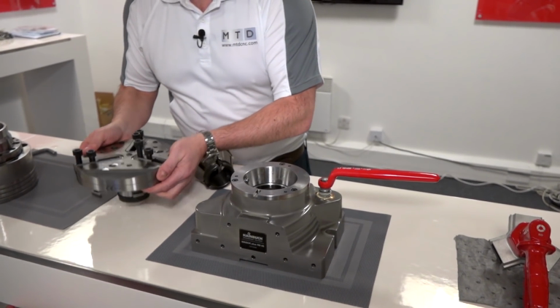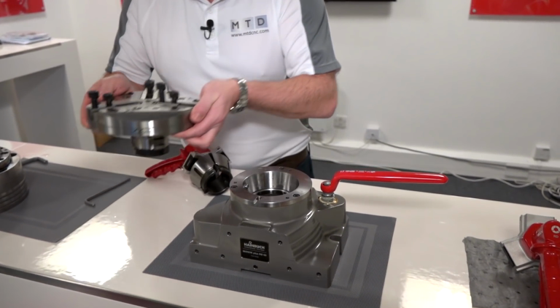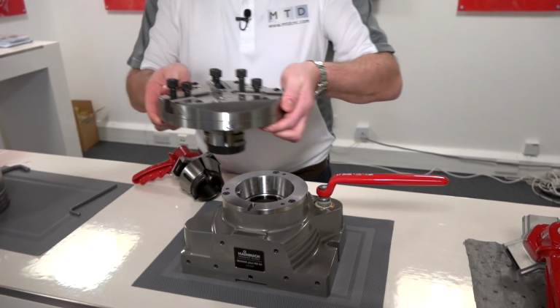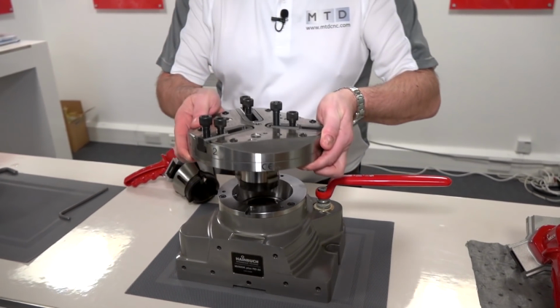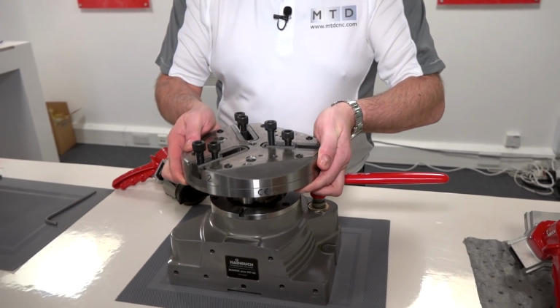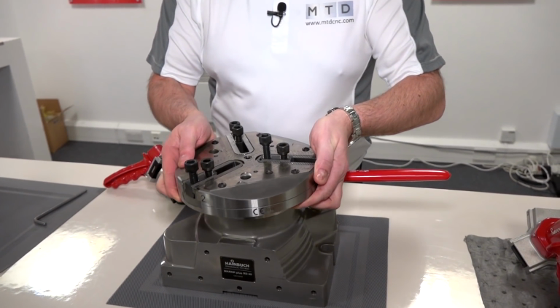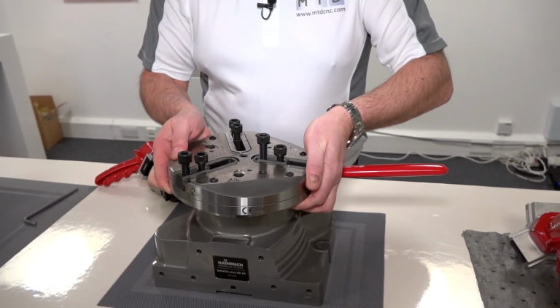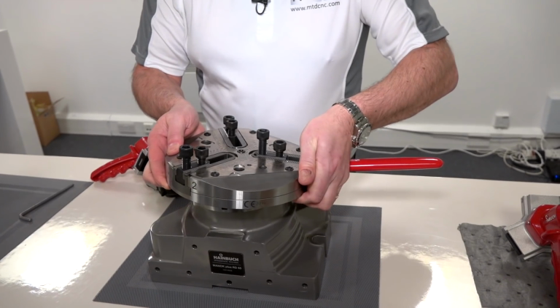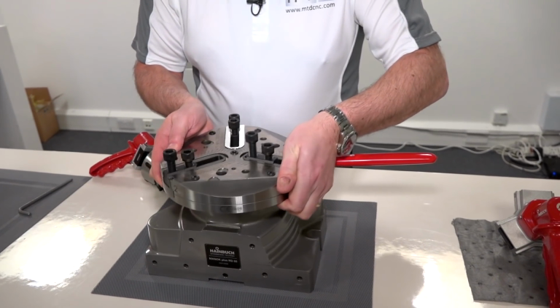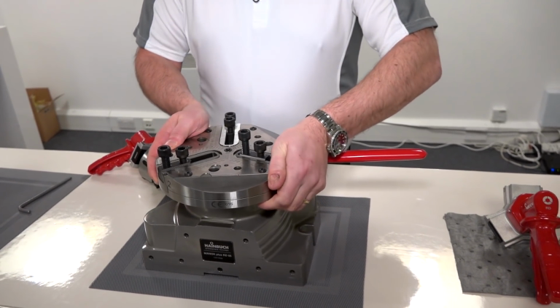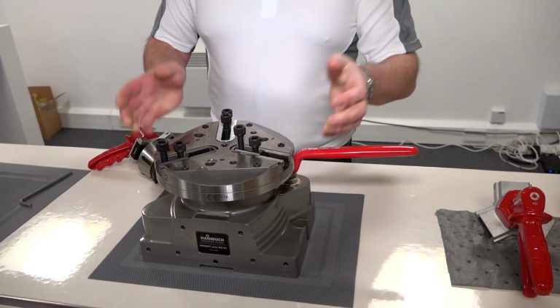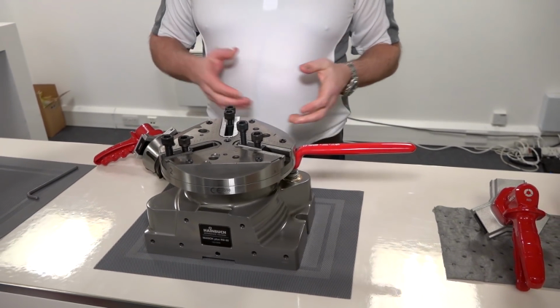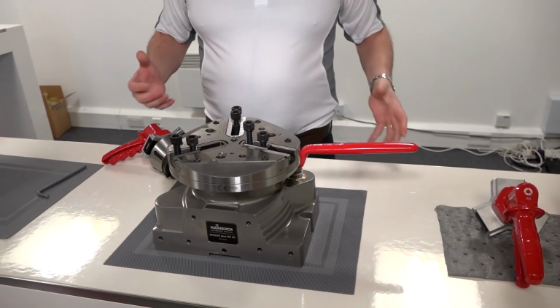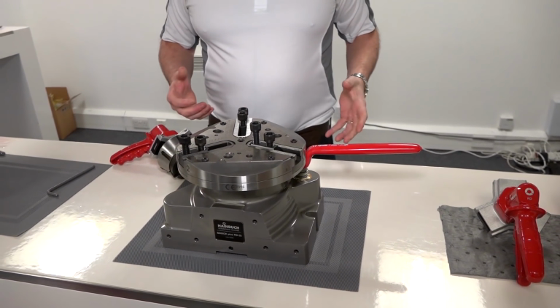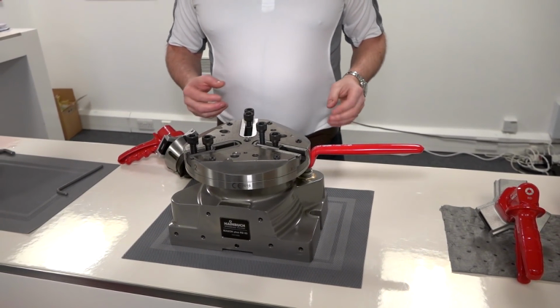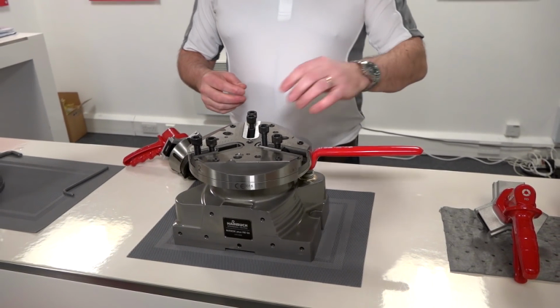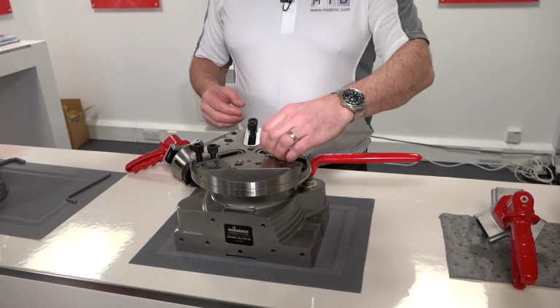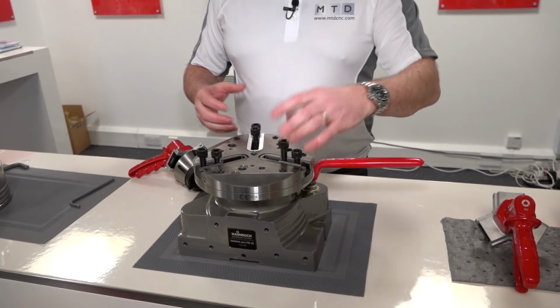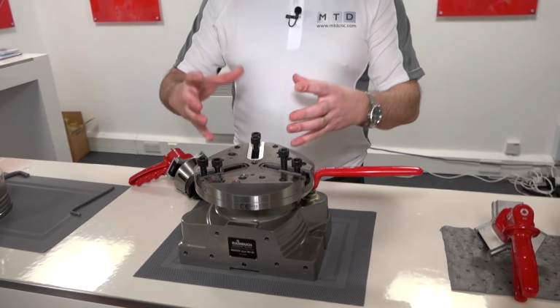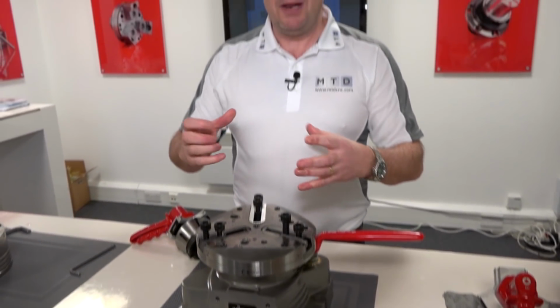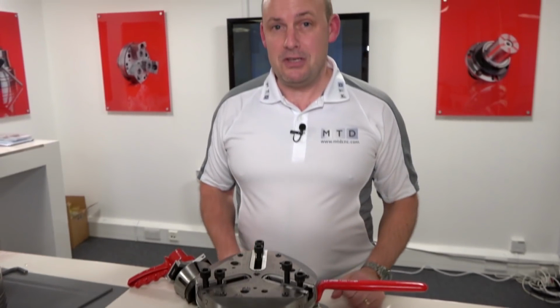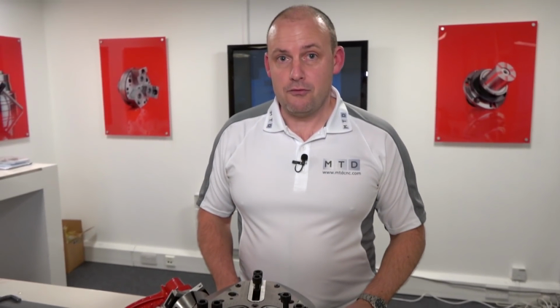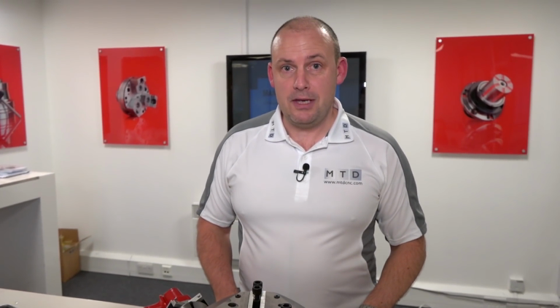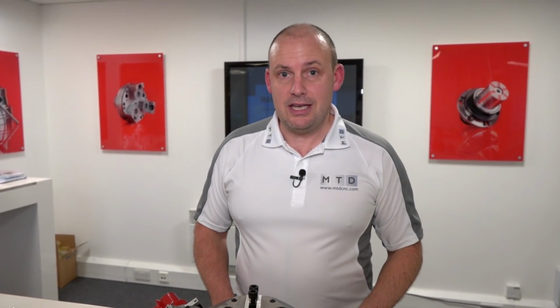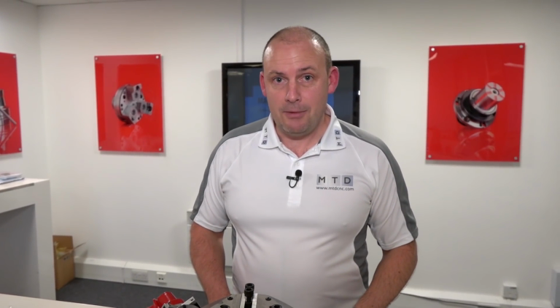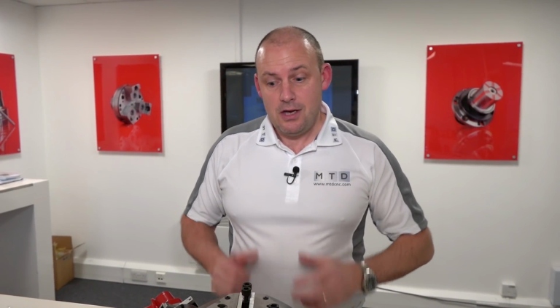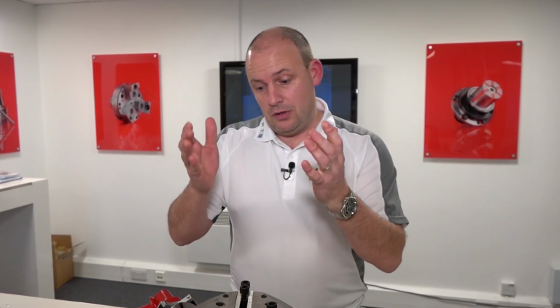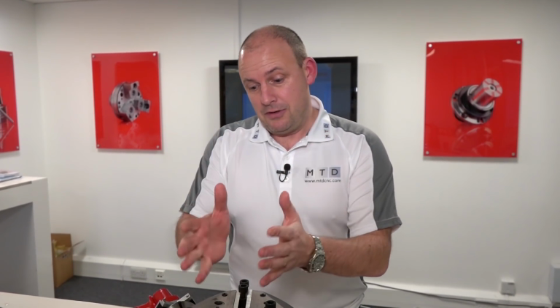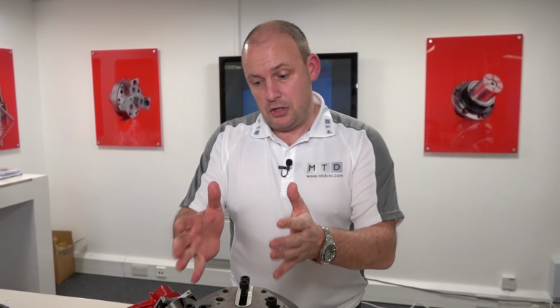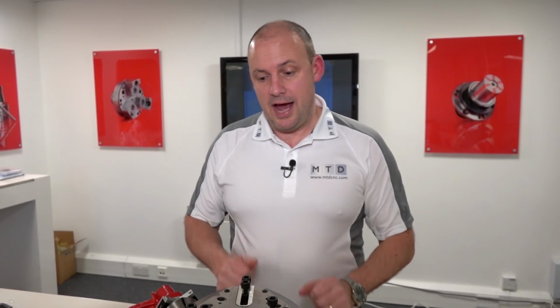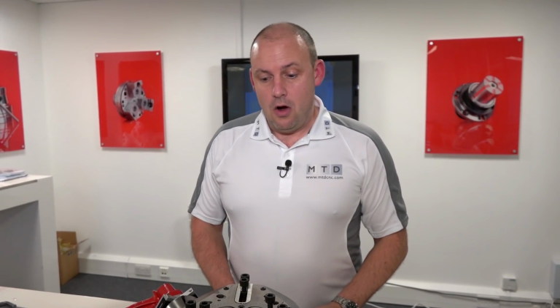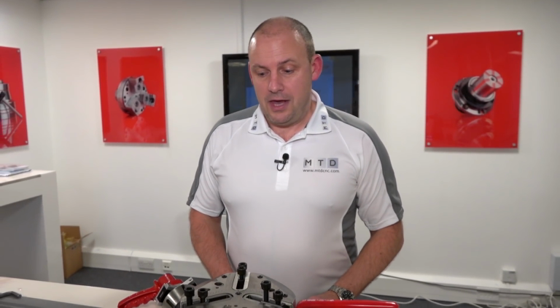You could then put in what we have here as a three-jaw chuck. So if you have a larger component, a larger billet — maybe 200mm in diameter — you could then obviously secure that onto here.